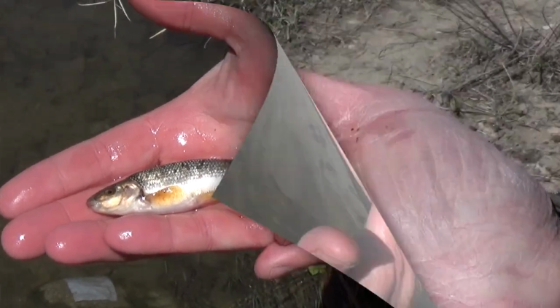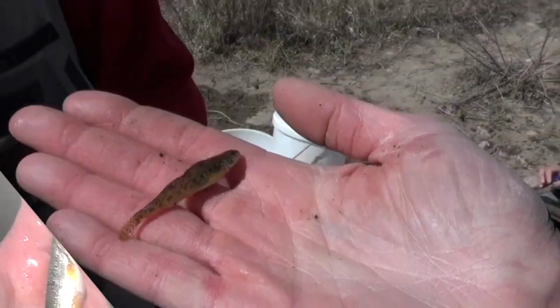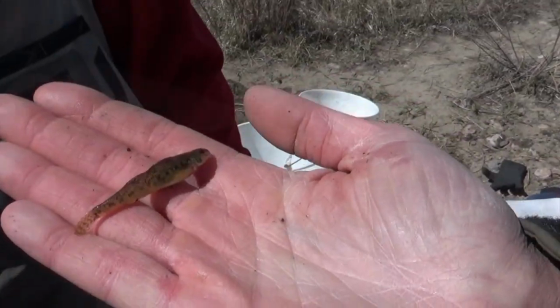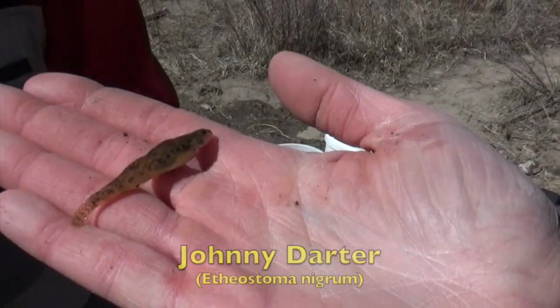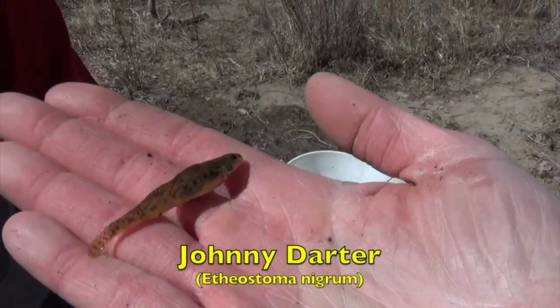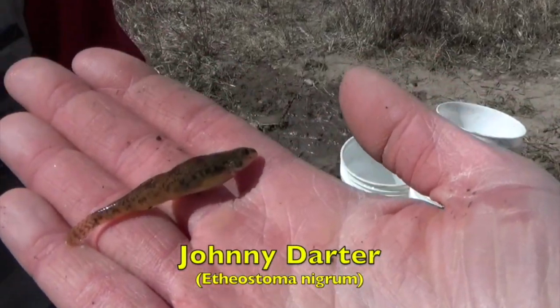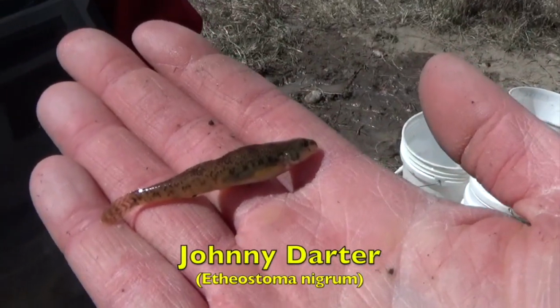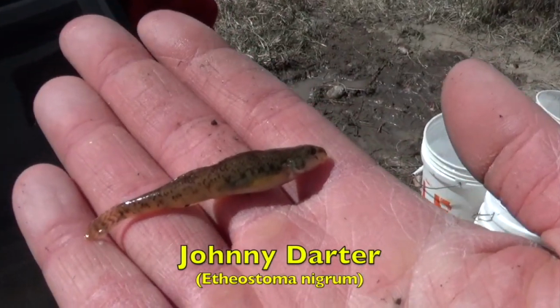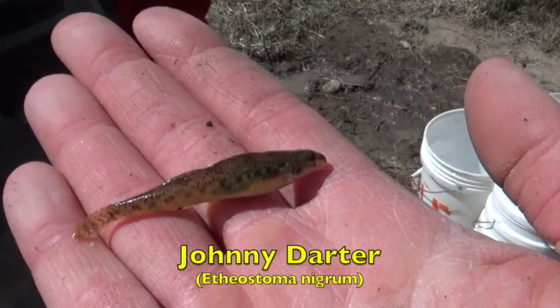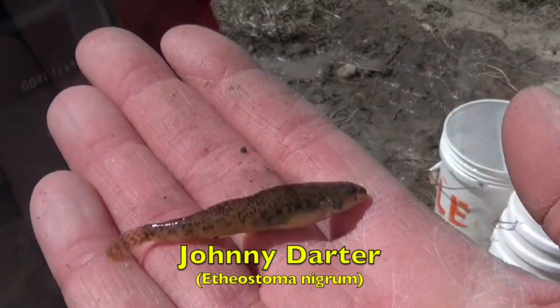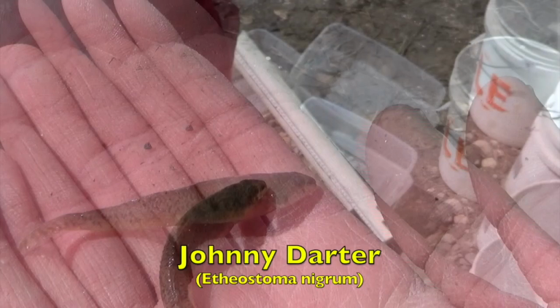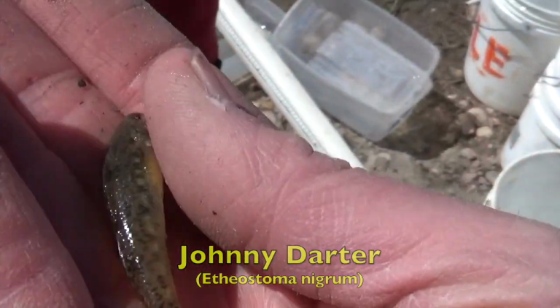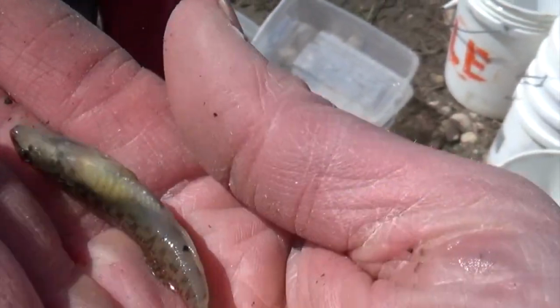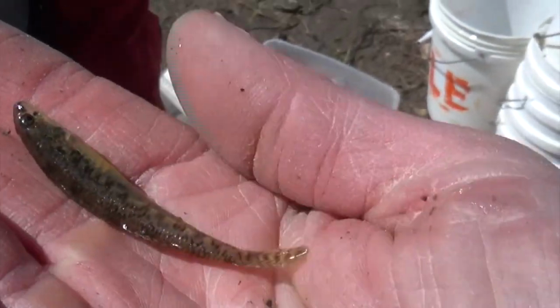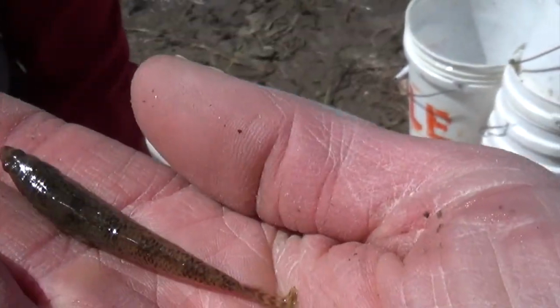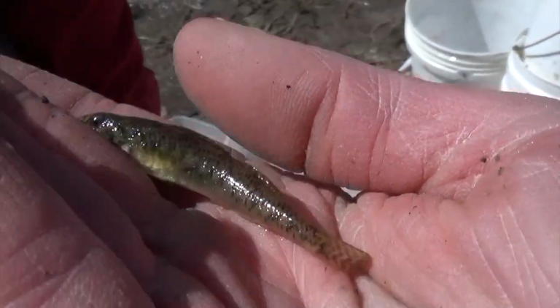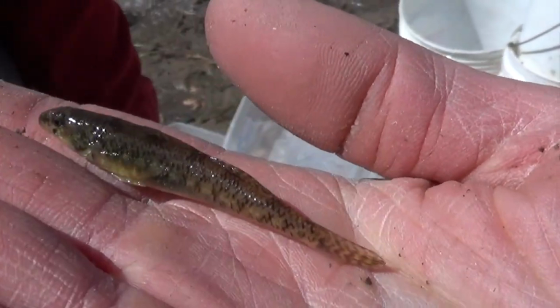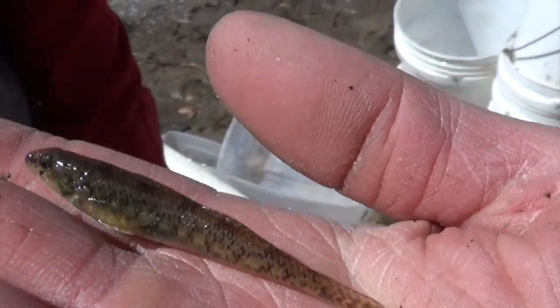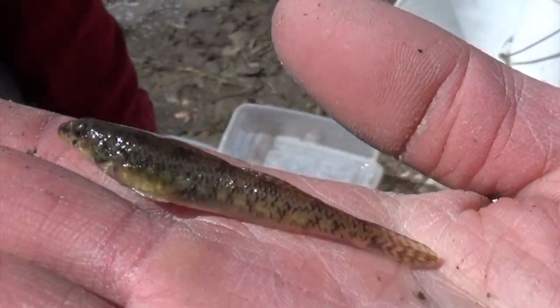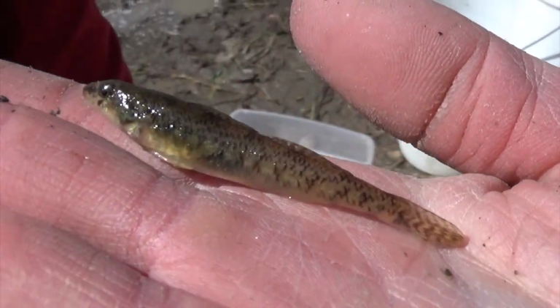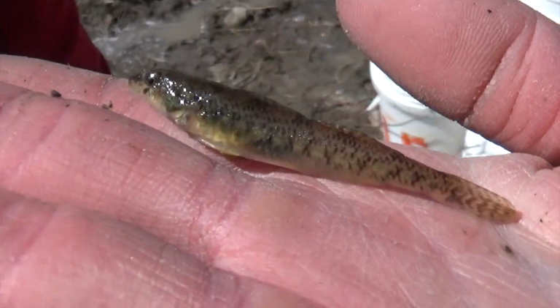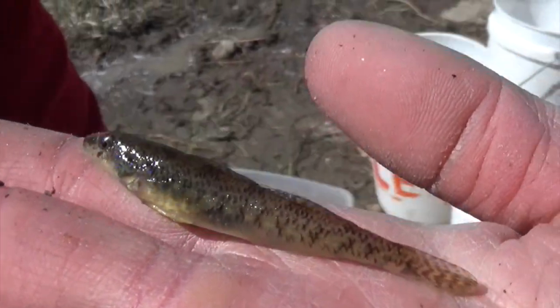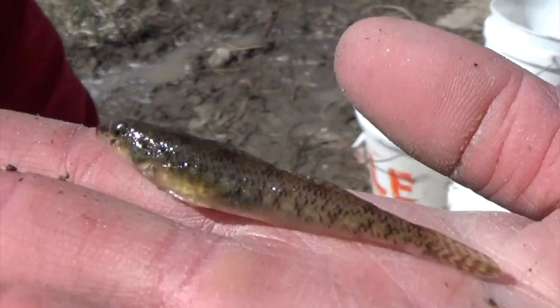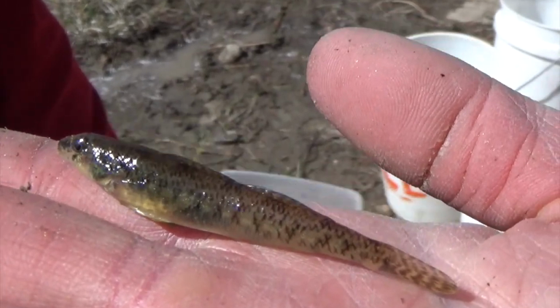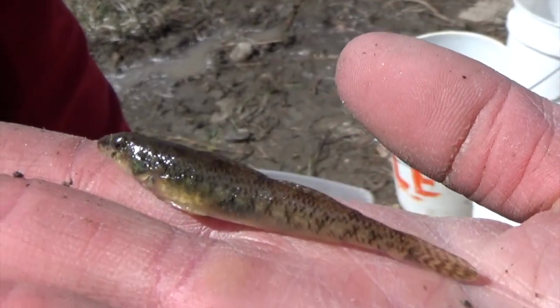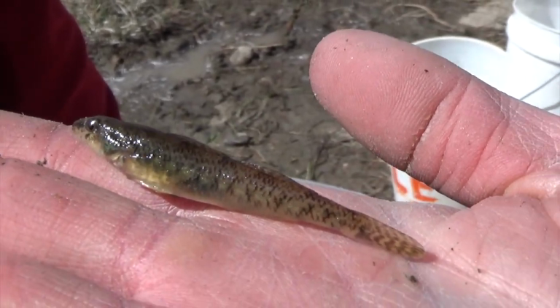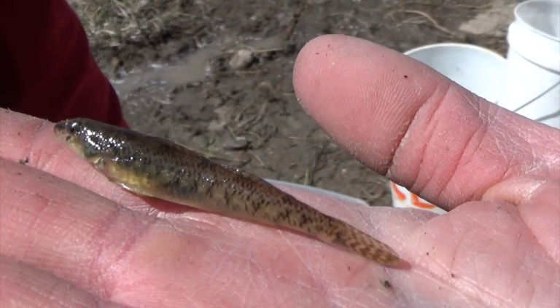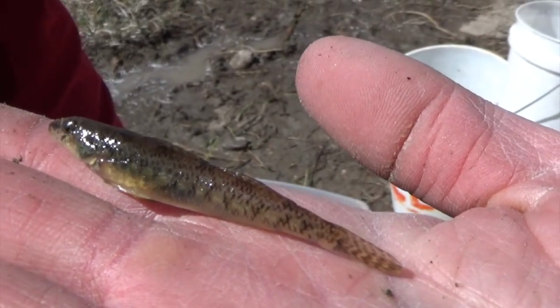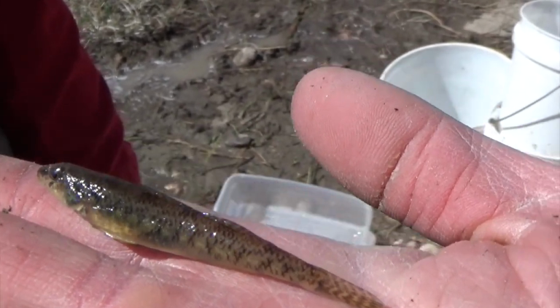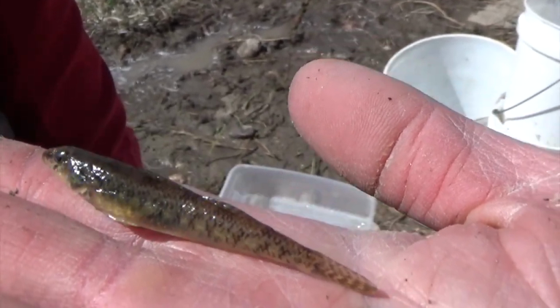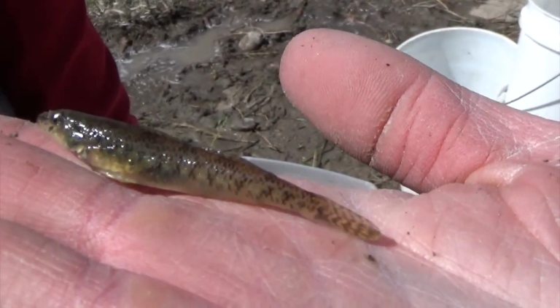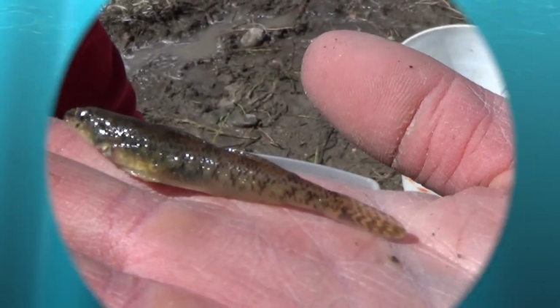This is a darter. There are Johnny darters and Iowa darters in Crow Creek. They prefer clean, clear water with aquatic vegetation. They're not real strong swimmers — they swim on the bottom and don't have a swim bladder.